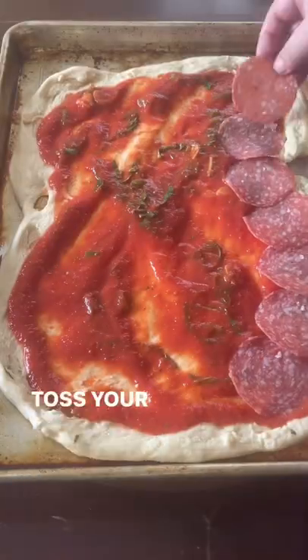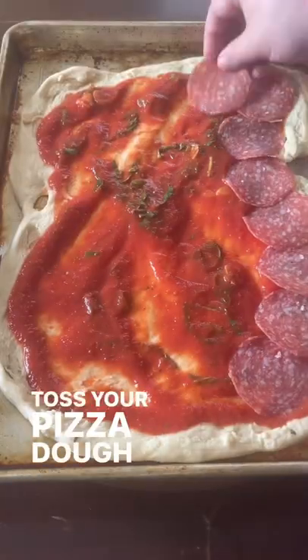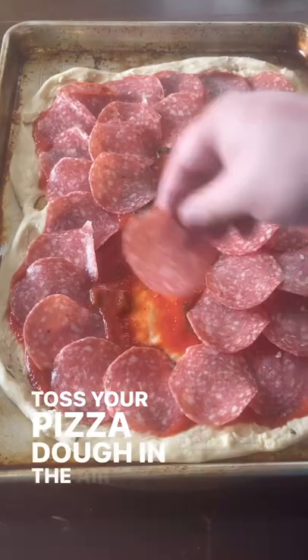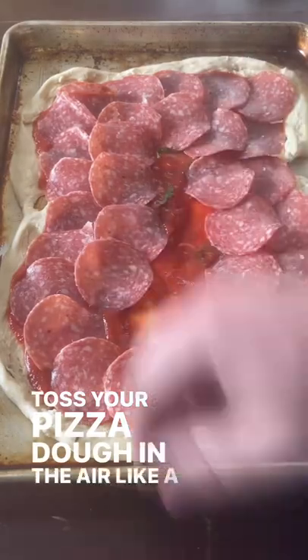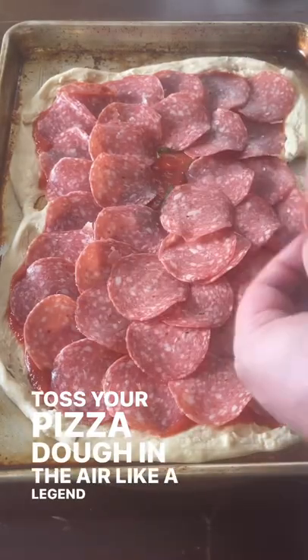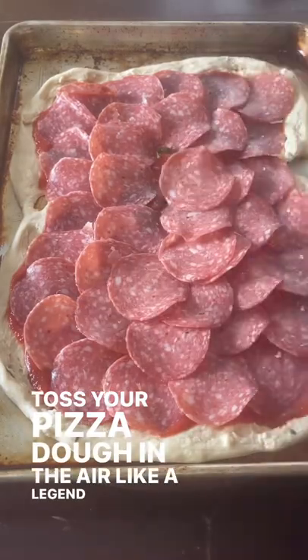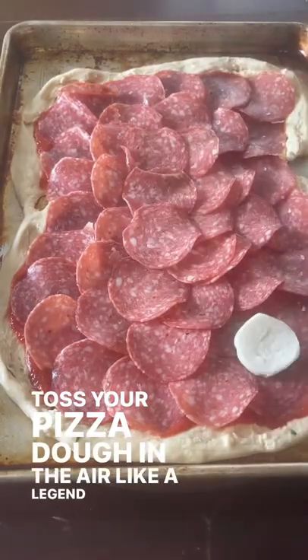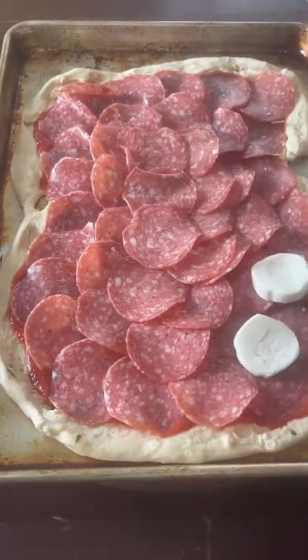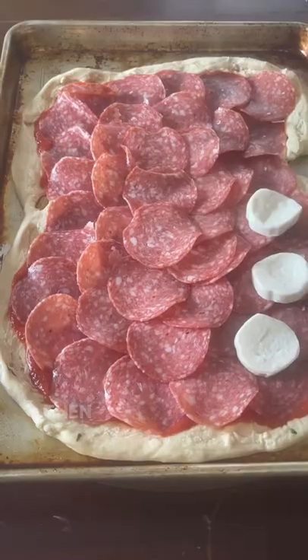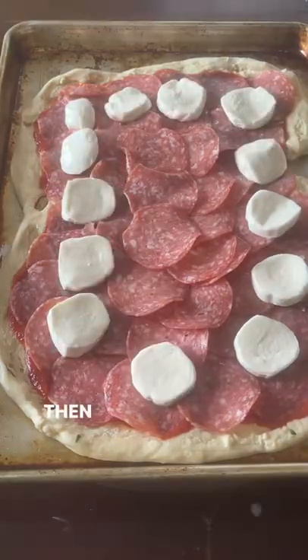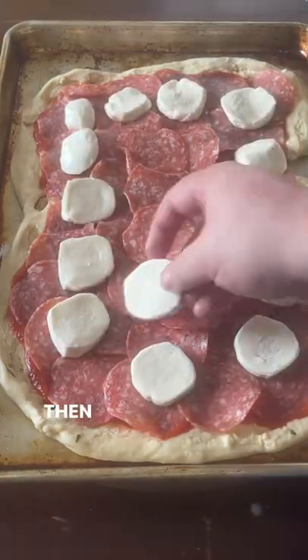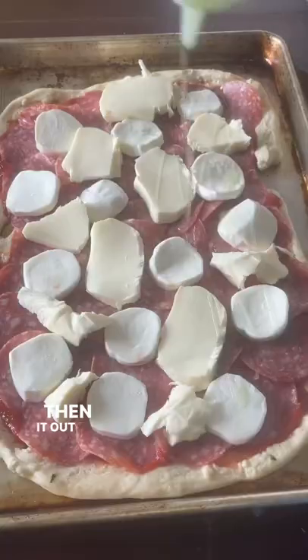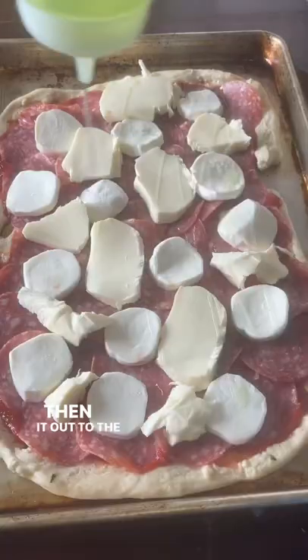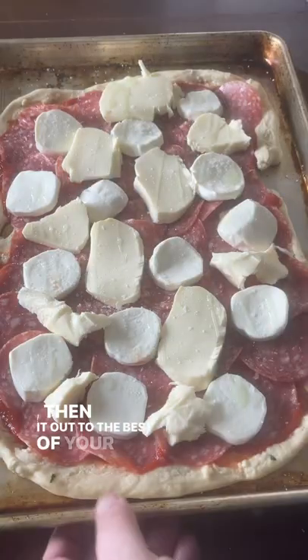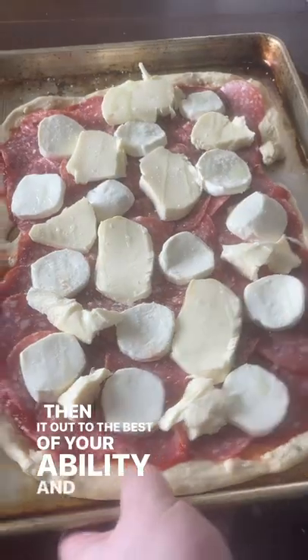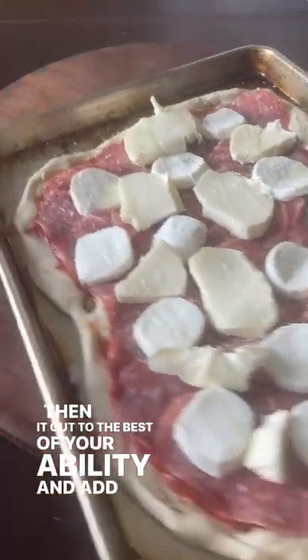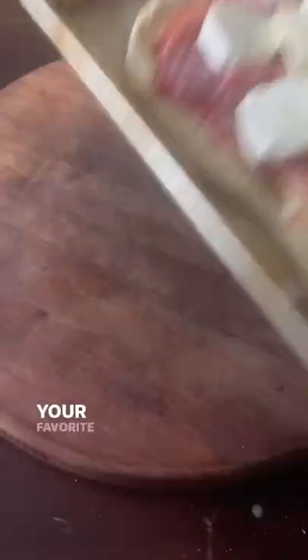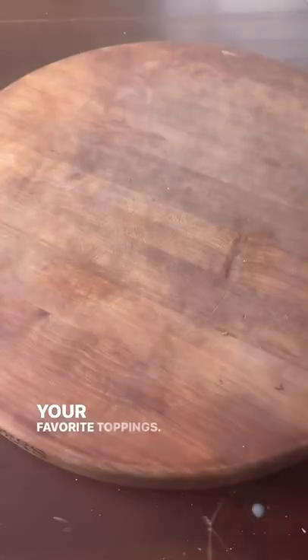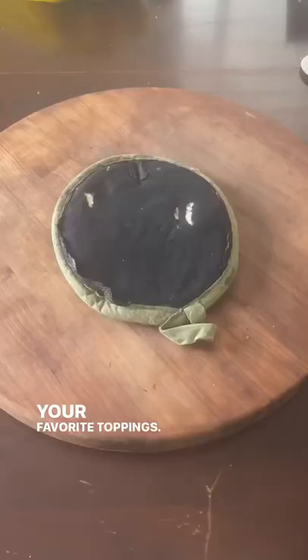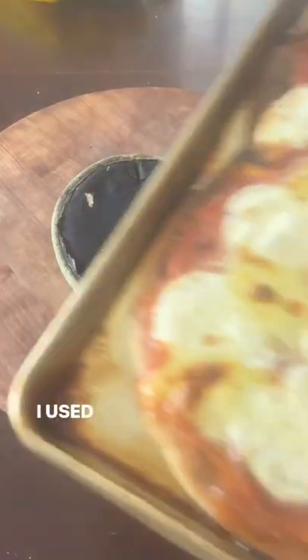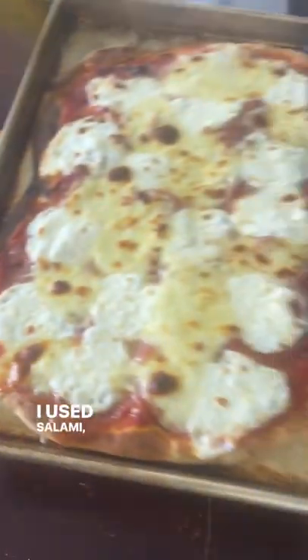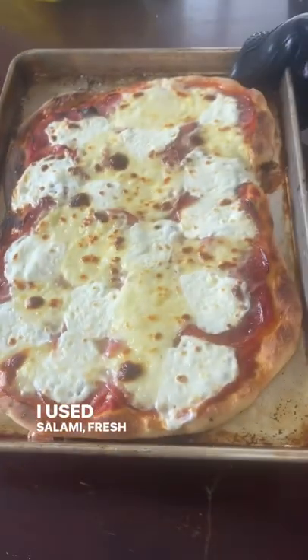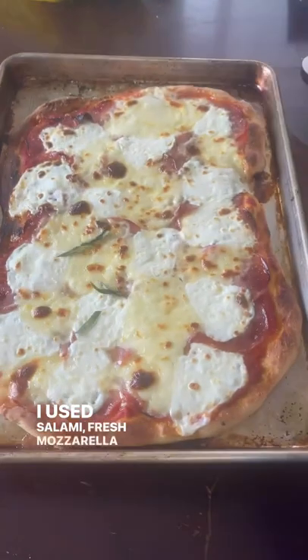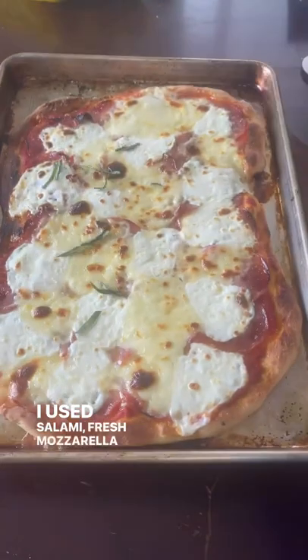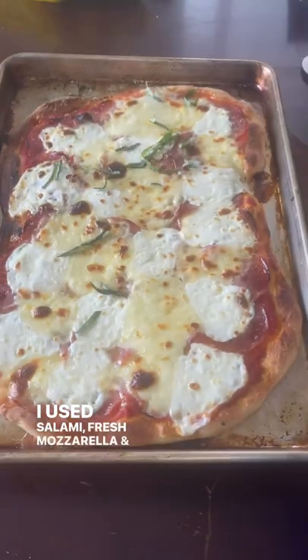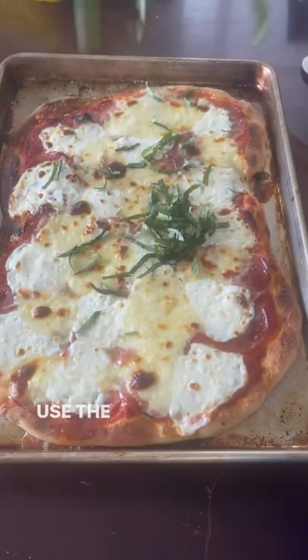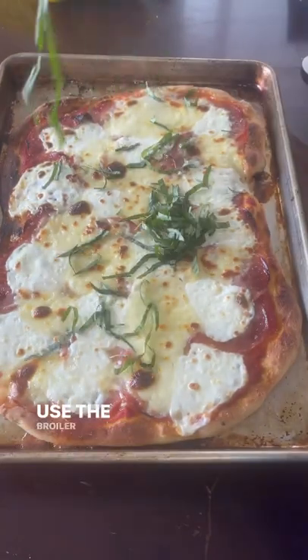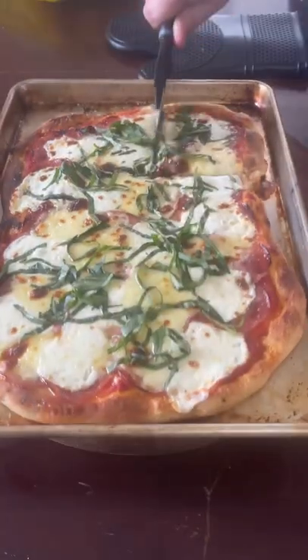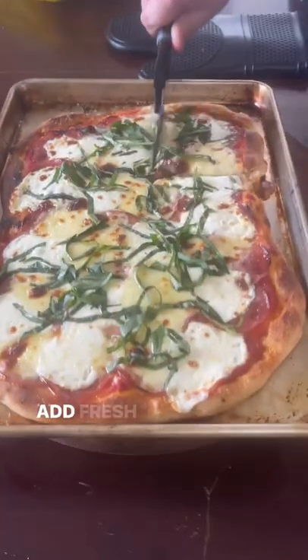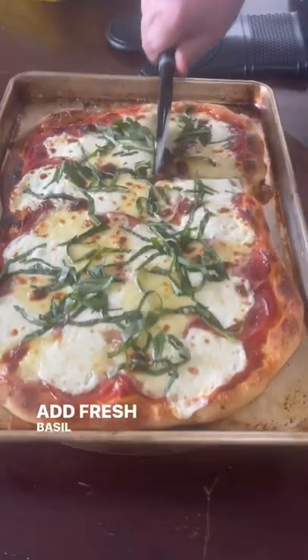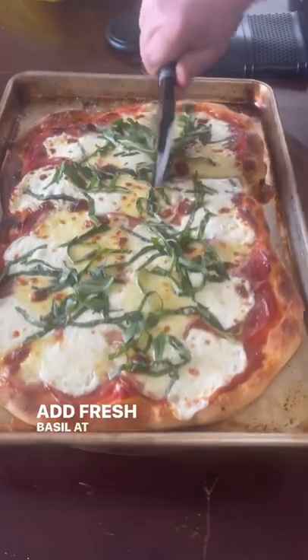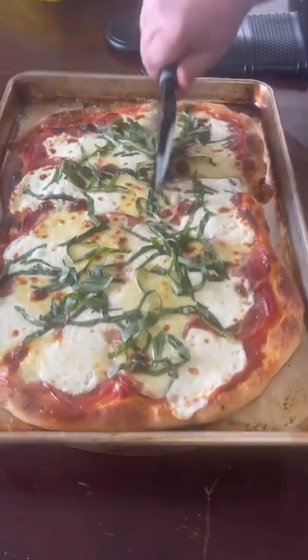Toss your pizza dough in the air like a legend before realizing it doesn't work. Just spread it out to the best of your ability and add all your favorite toppings. I use salami, fresh mozzarella, and olive oil before broiling, adding fresh basil at the end.